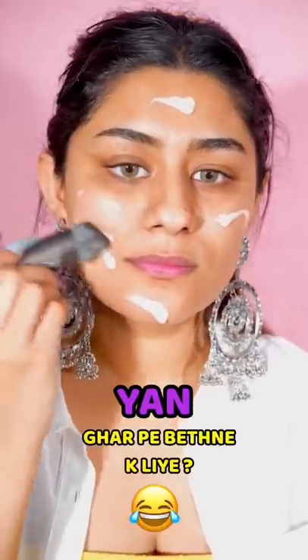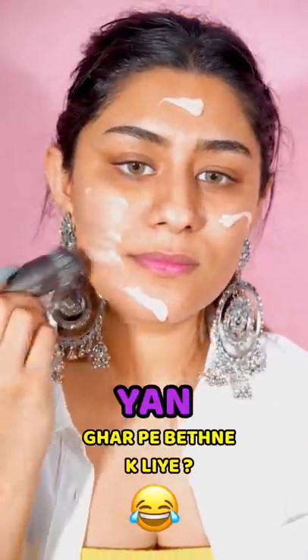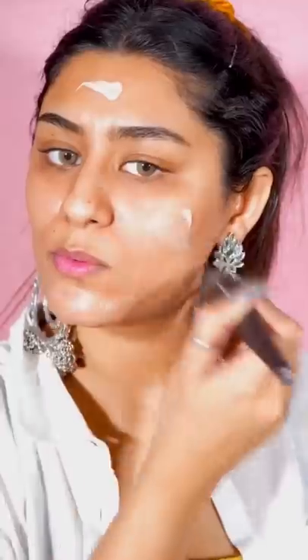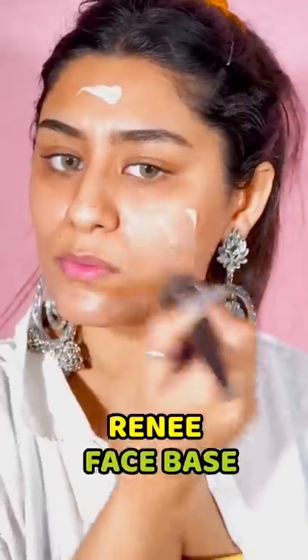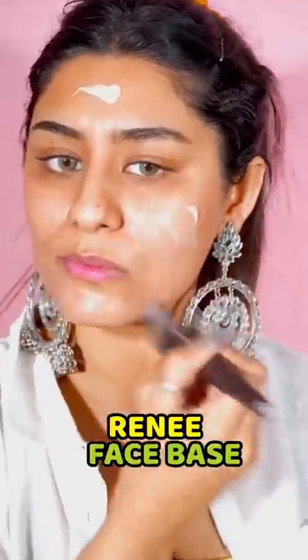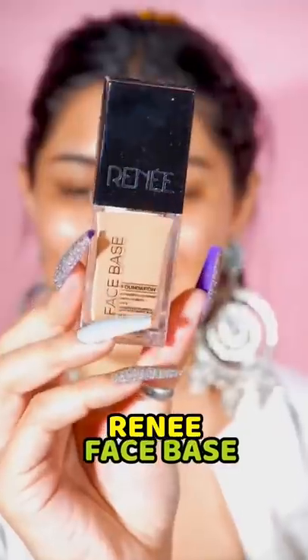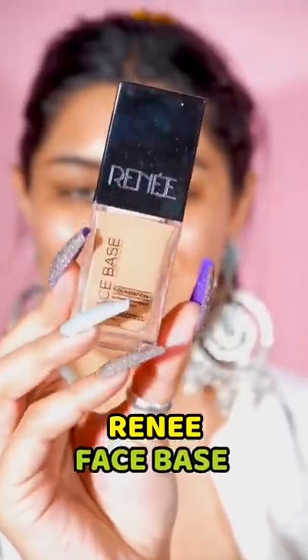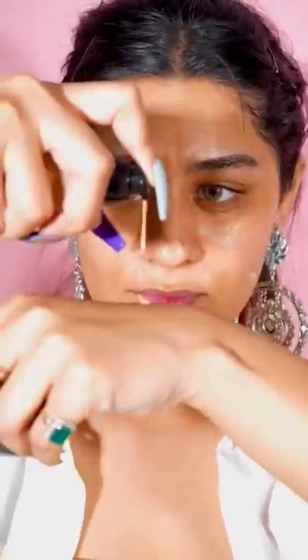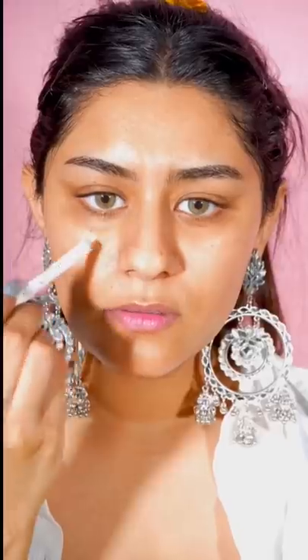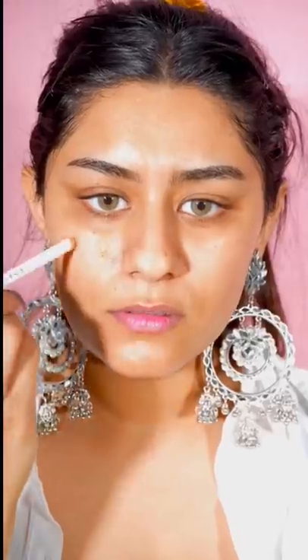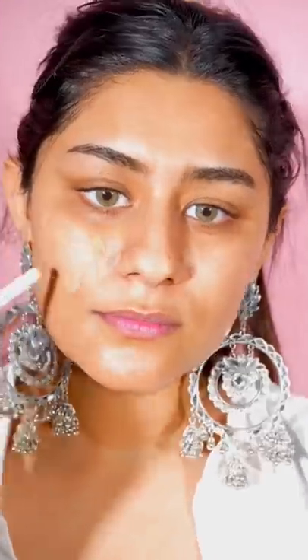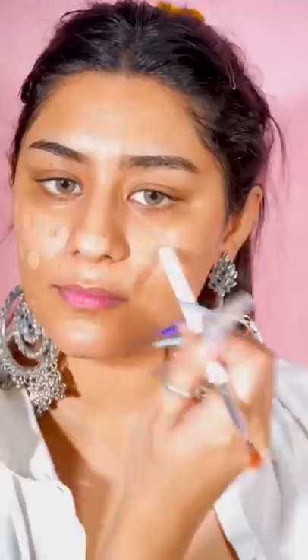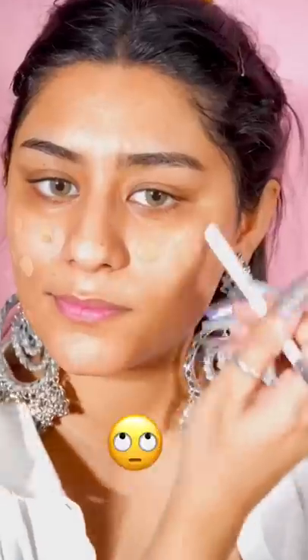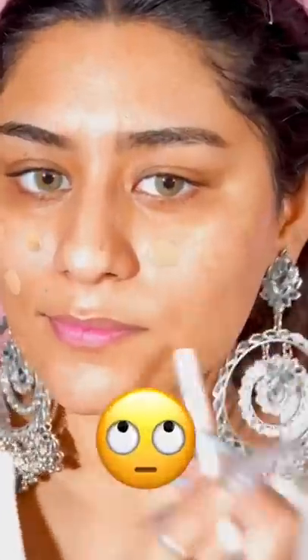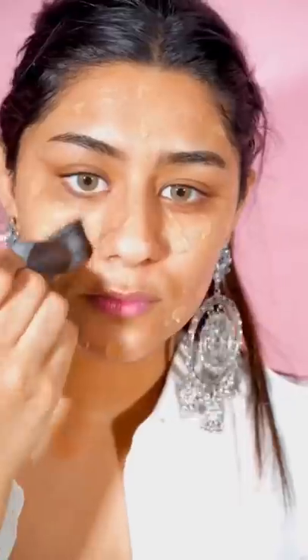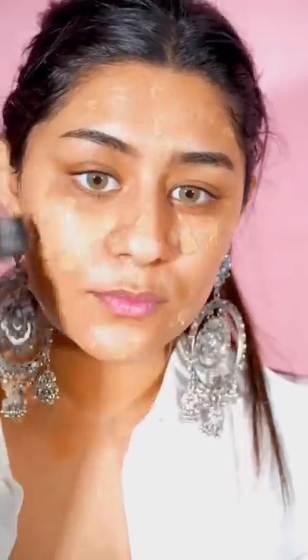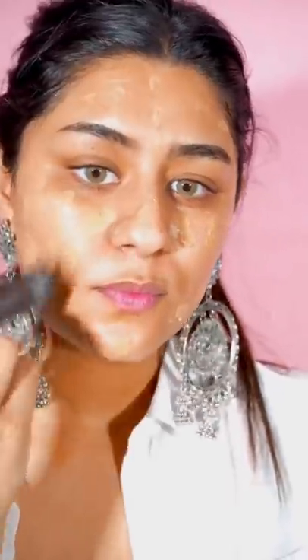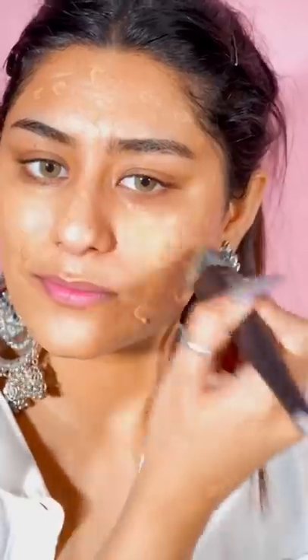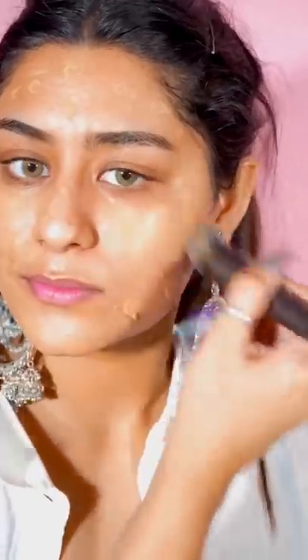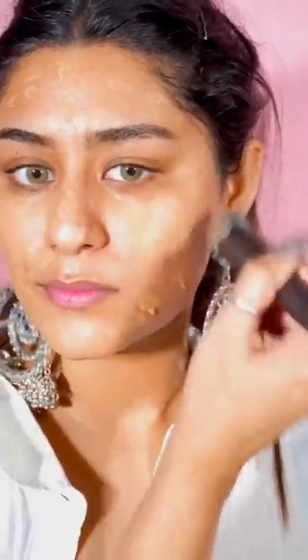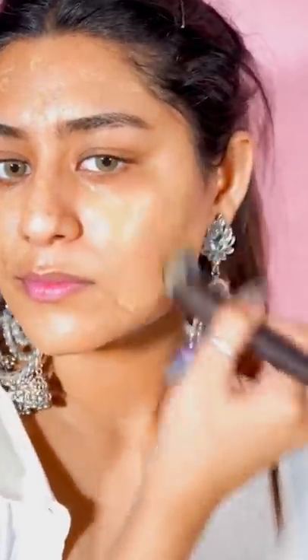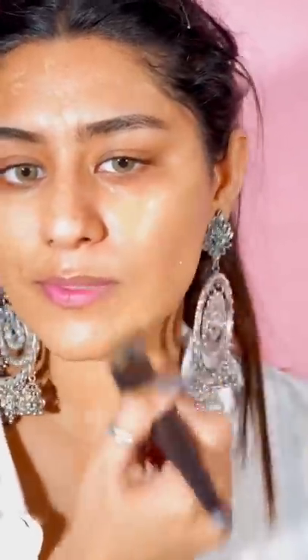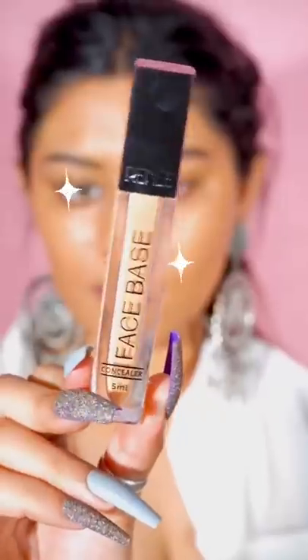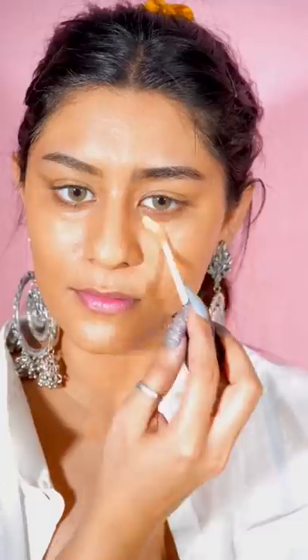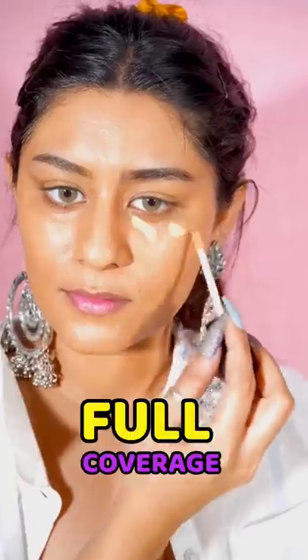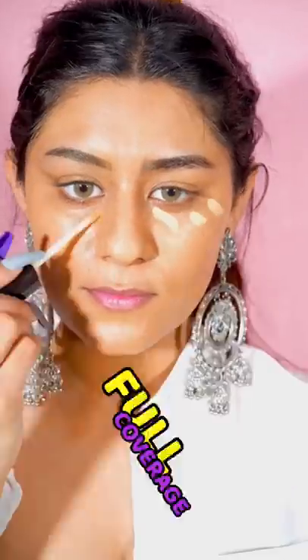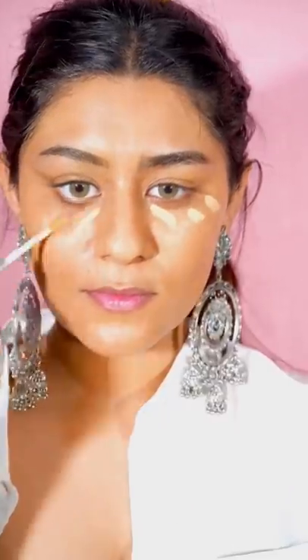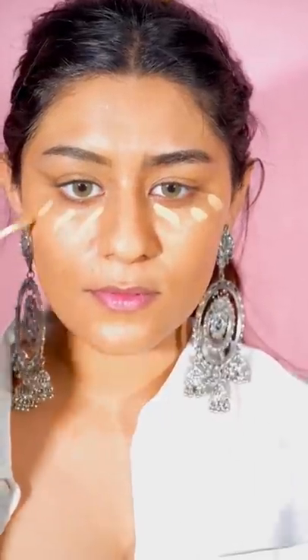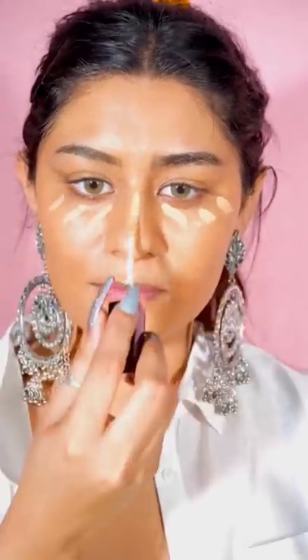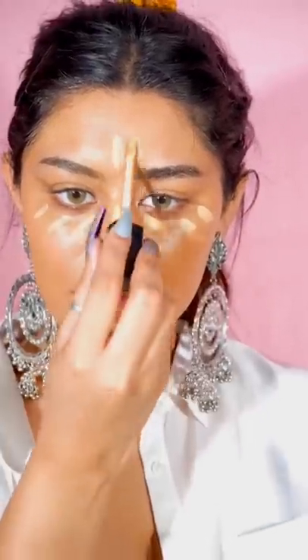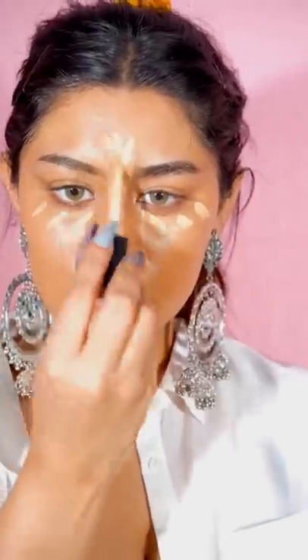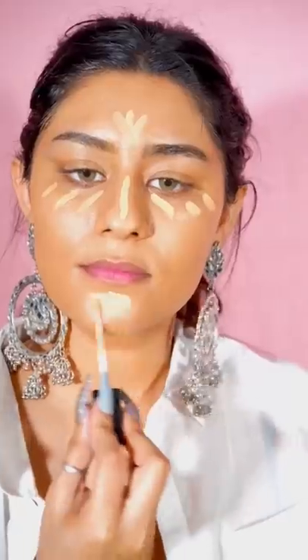I am starting with Rene's face base which gave me a lot of glow. I am using this foundation from Rene's which is a very full coverage. I am using concealer to brighten my T-zone.